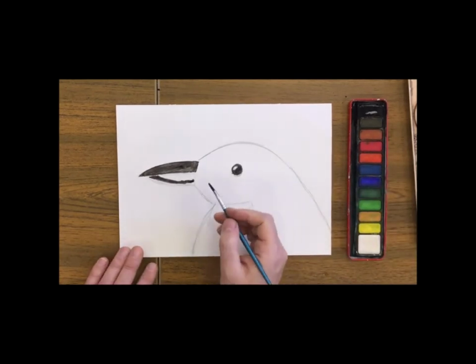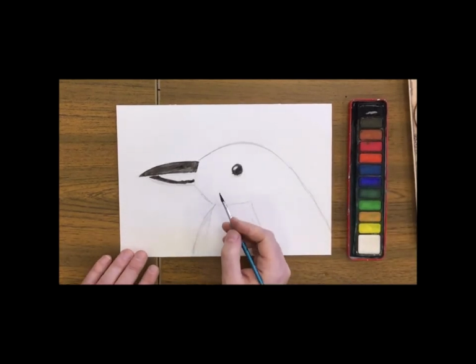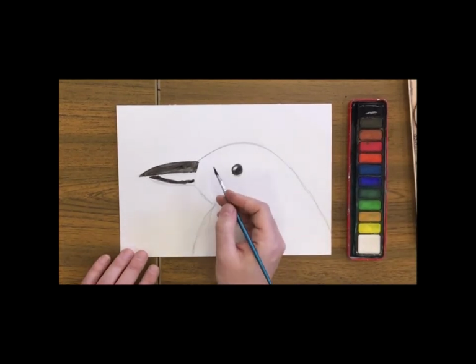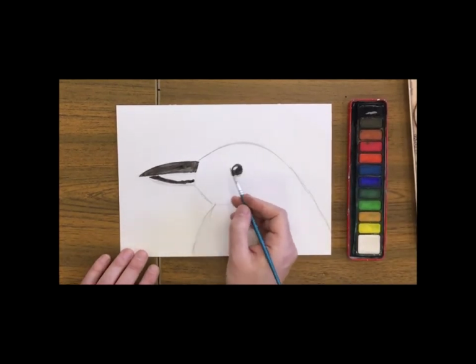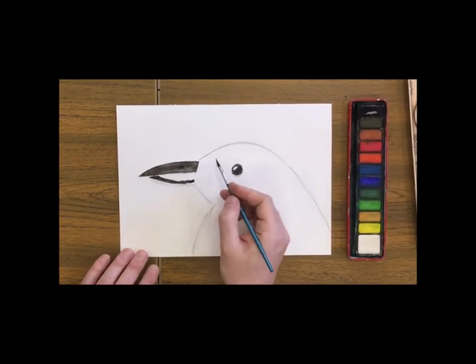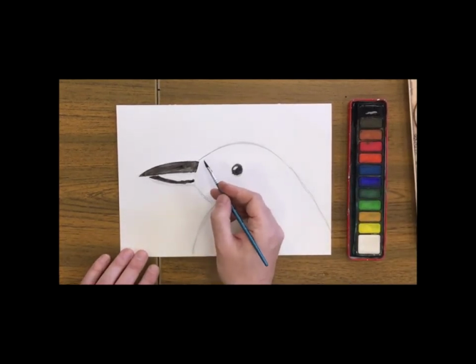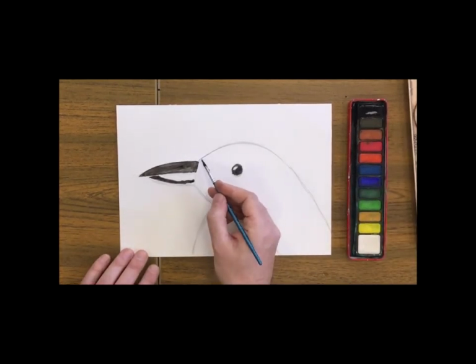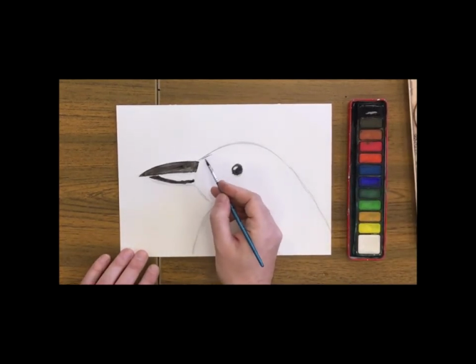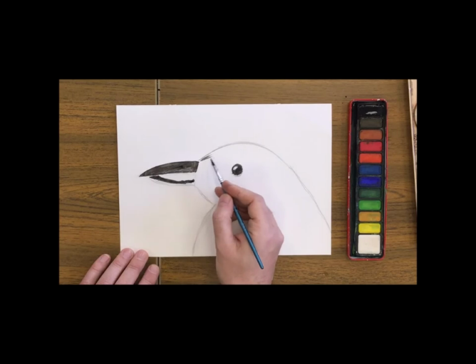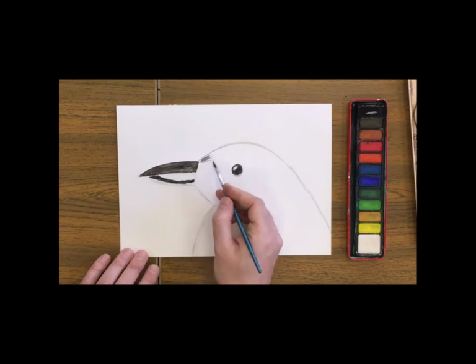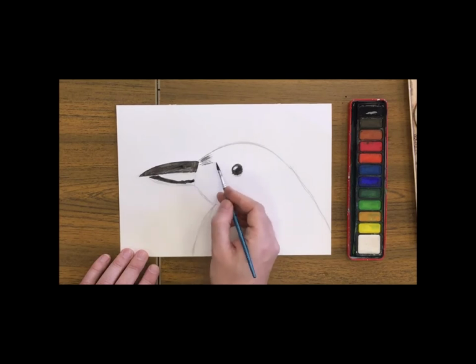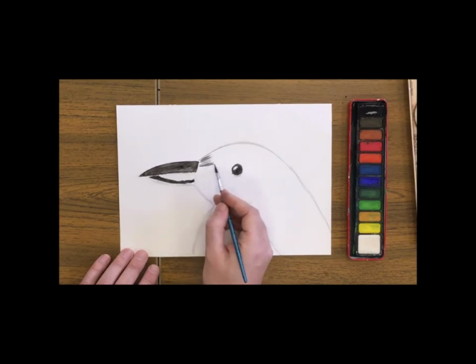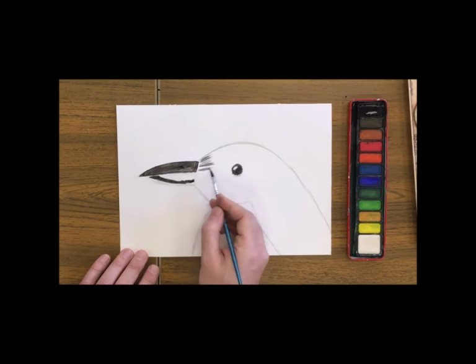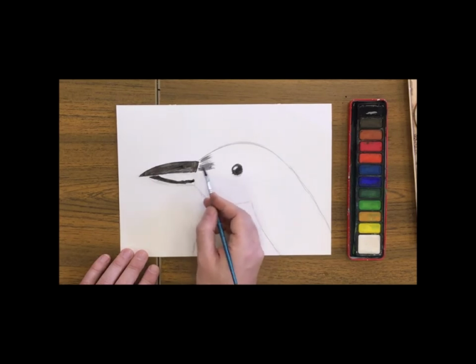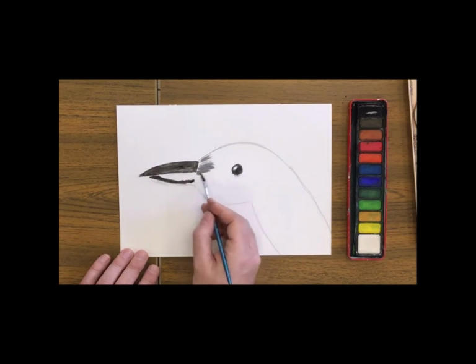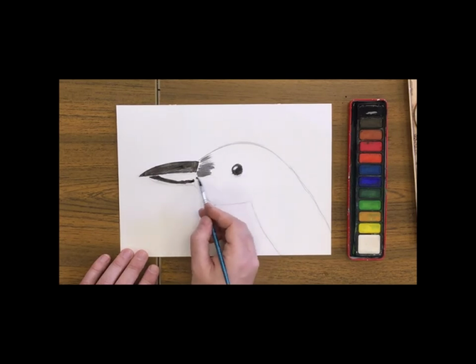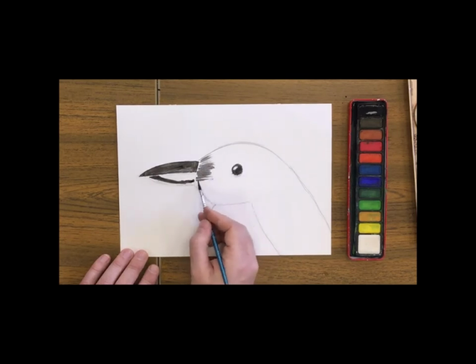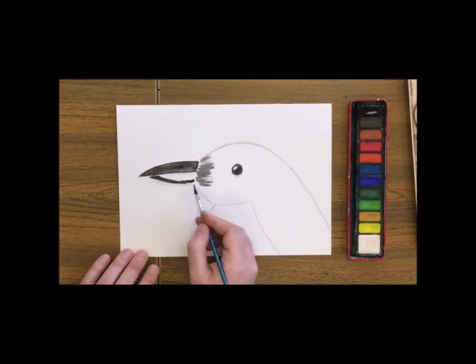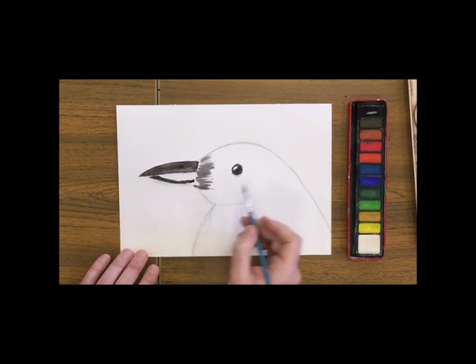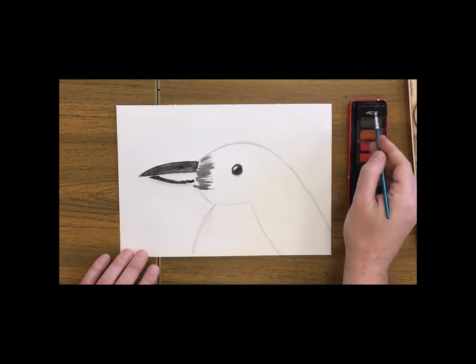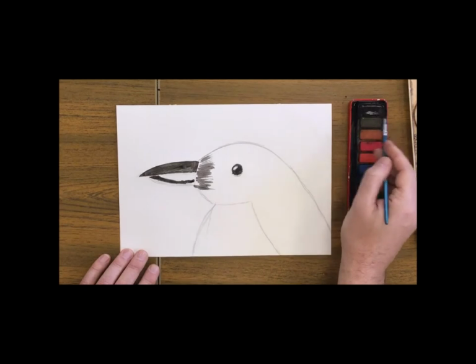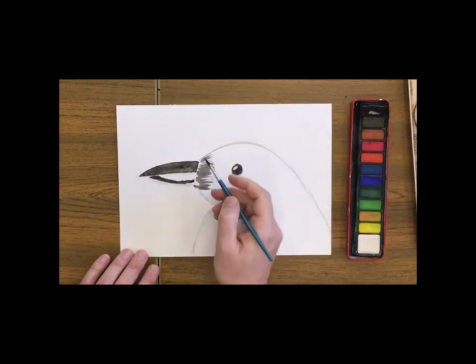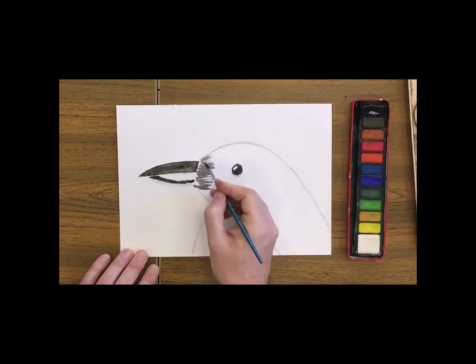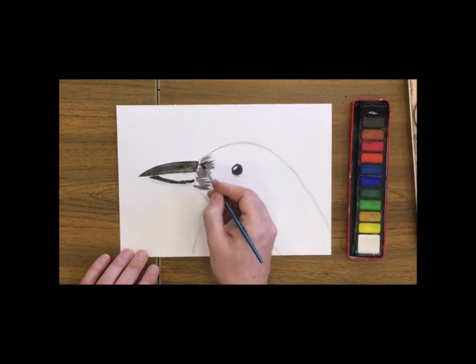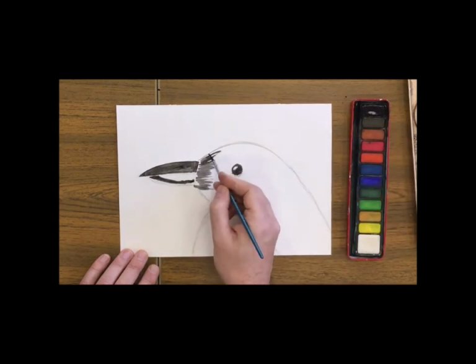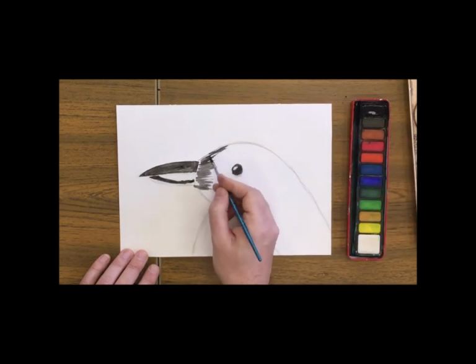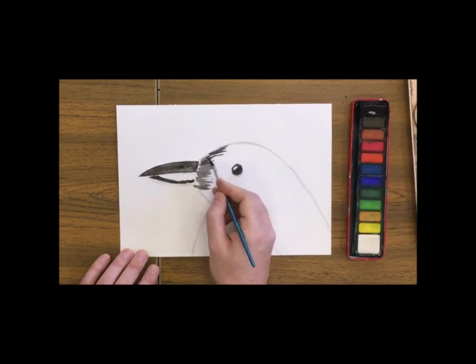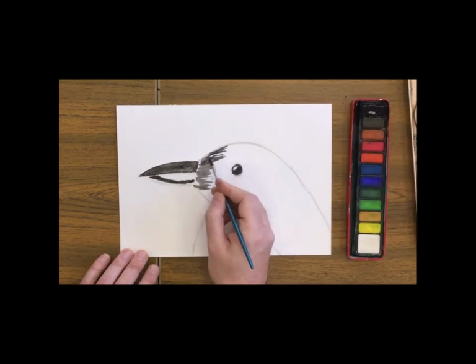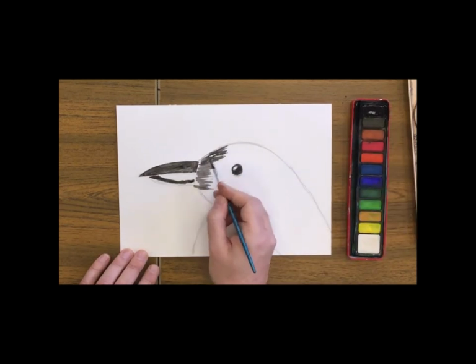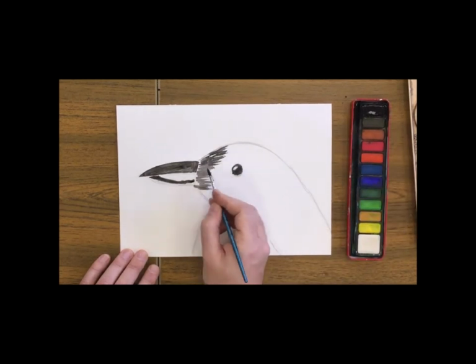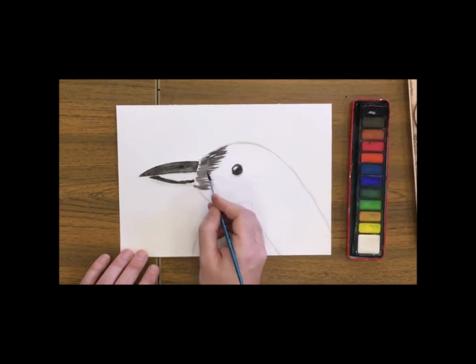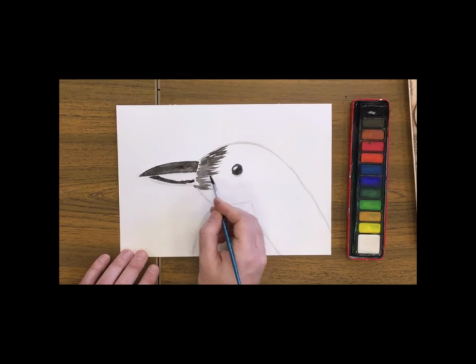Now the feather effect. We're going to use very light brush strokes, or strokes with a felt tip pen or colour pencil, to create the look of feathers. We're going to do this to cover the entirety of his head and his back.